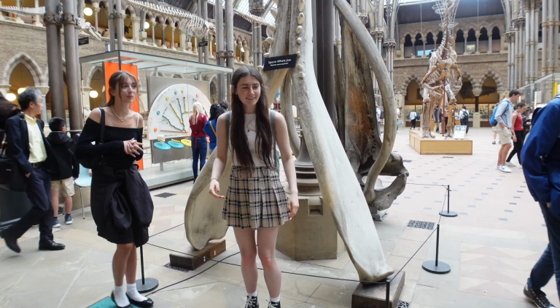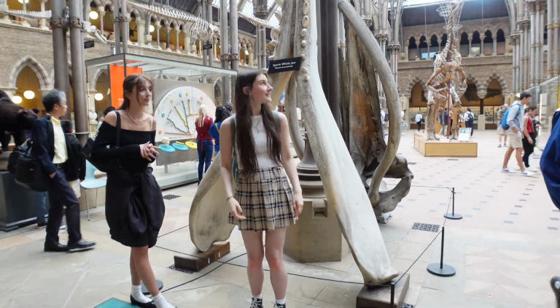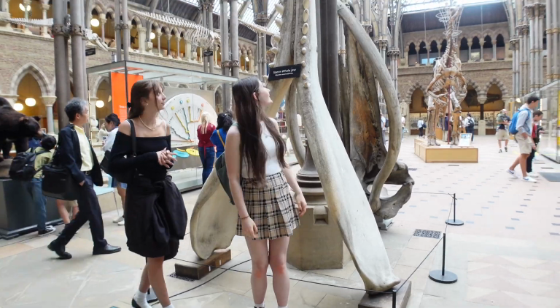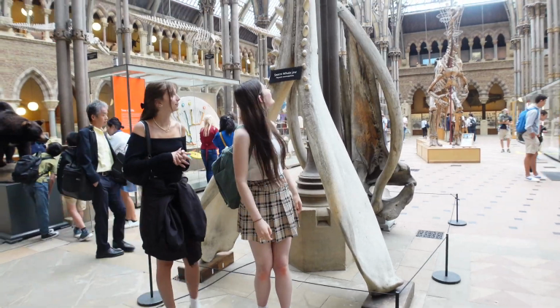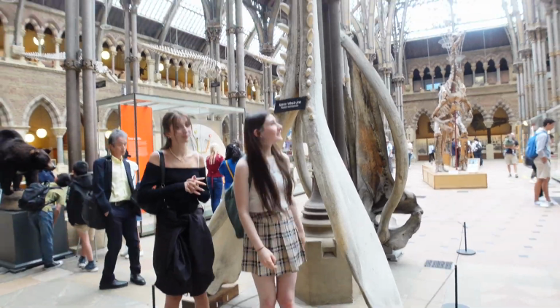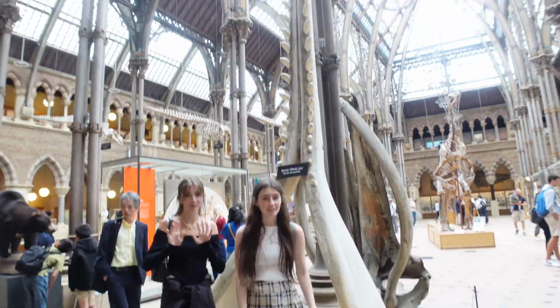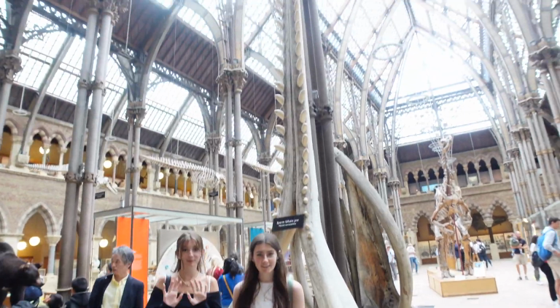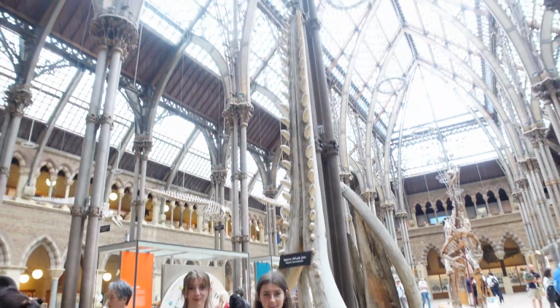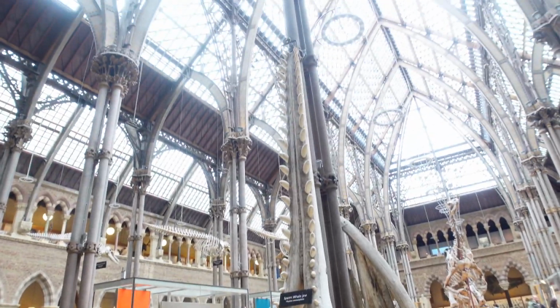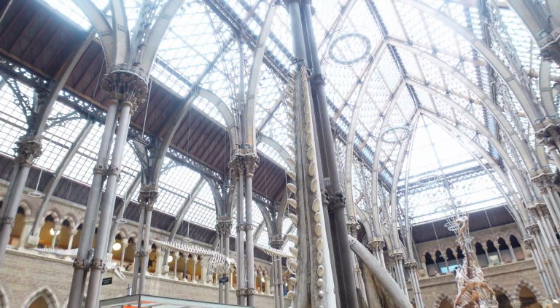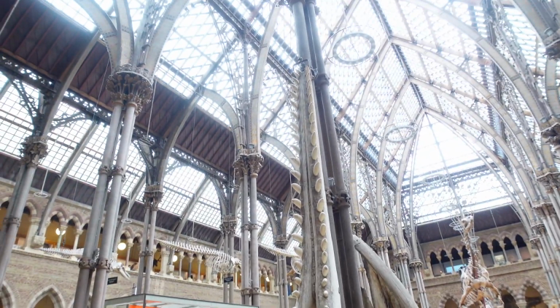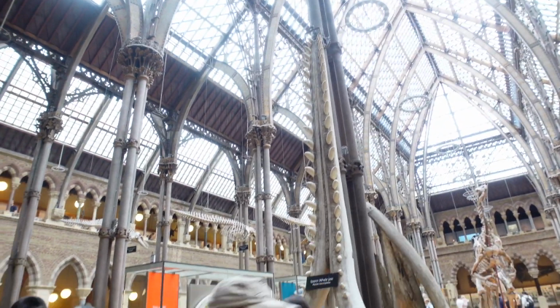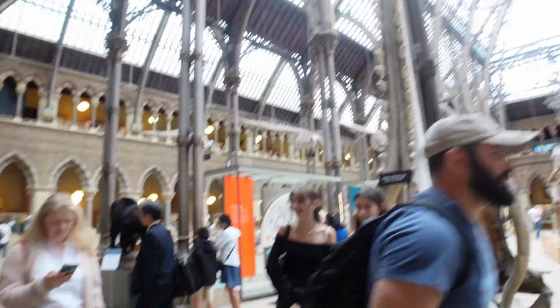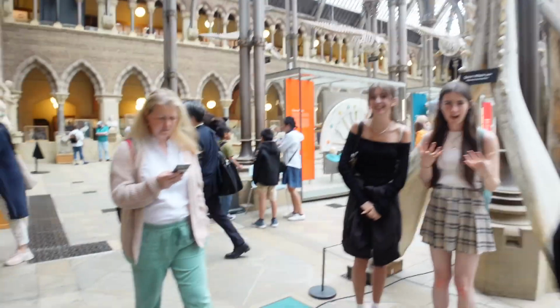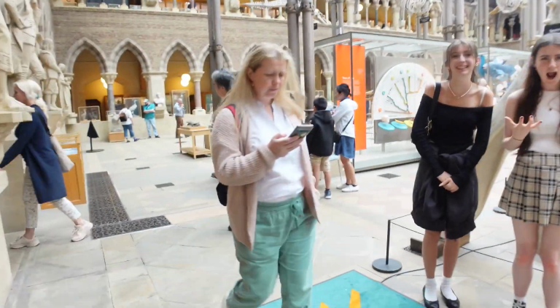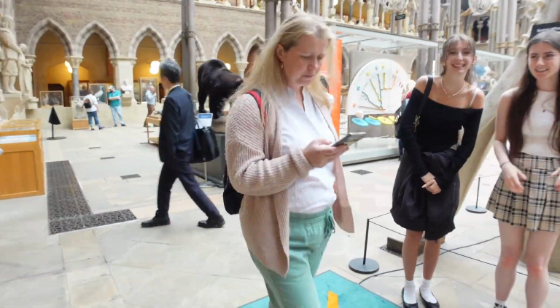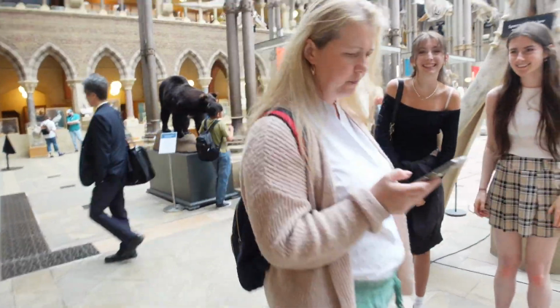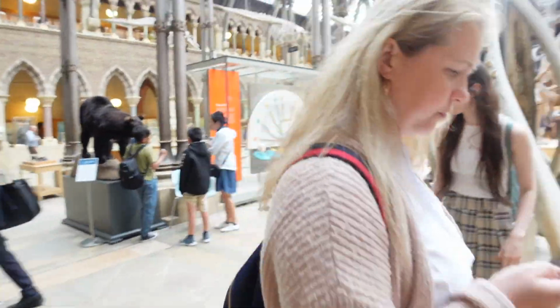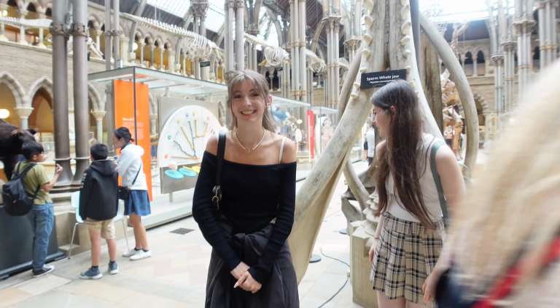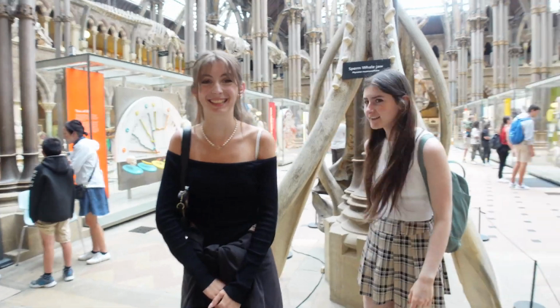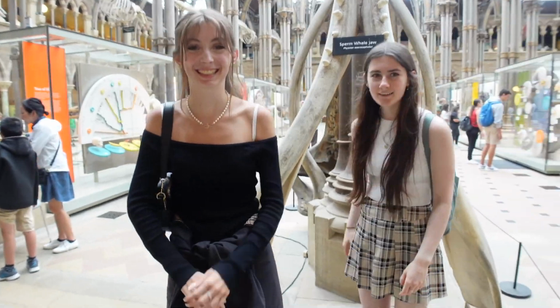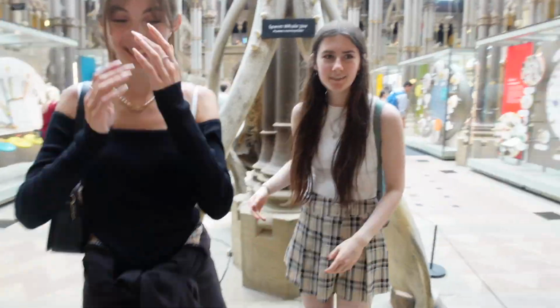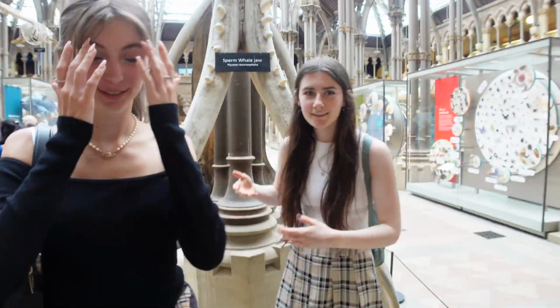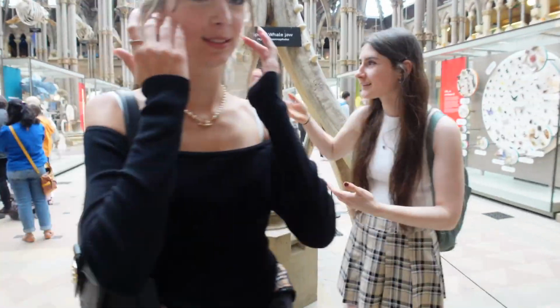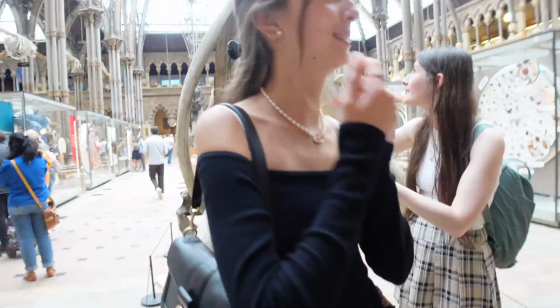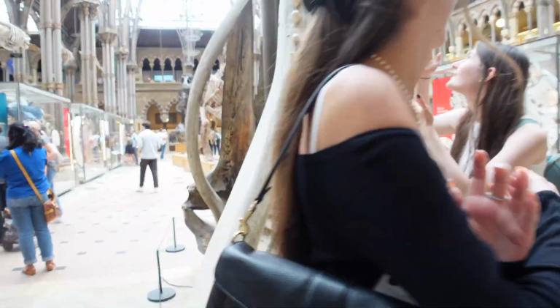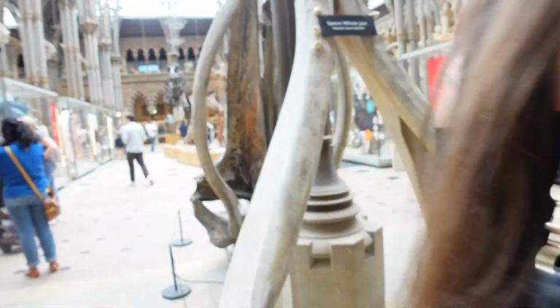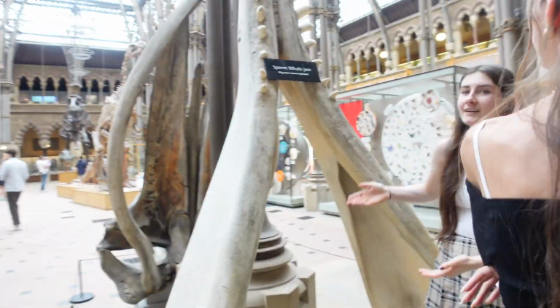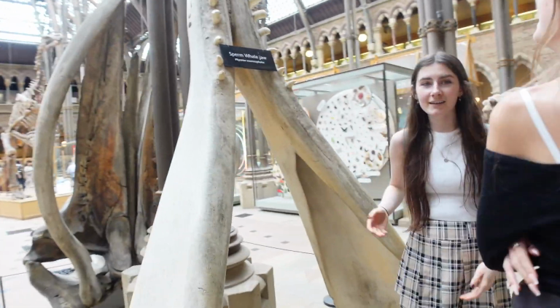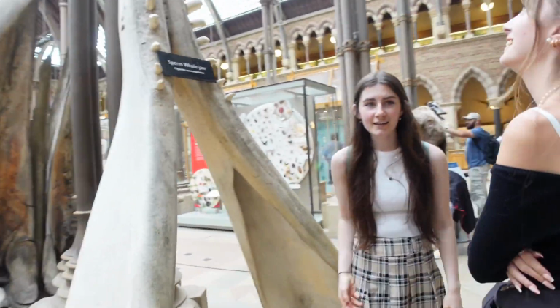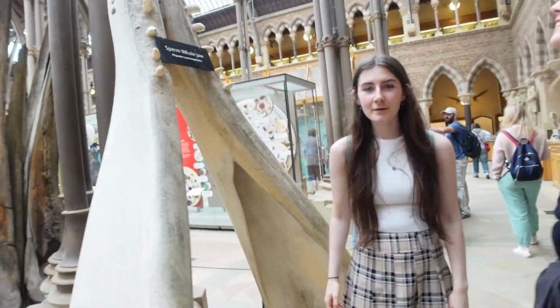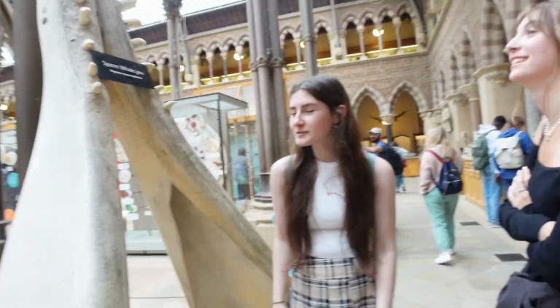A sperm whale jaw! This is Zara and Jess compared to a sperm whale jaw, bro. A sperm whale jaw is like three Zaras and Jesses long — that's how big a sperm whale jaw is!